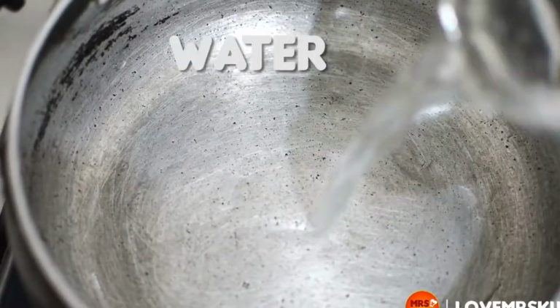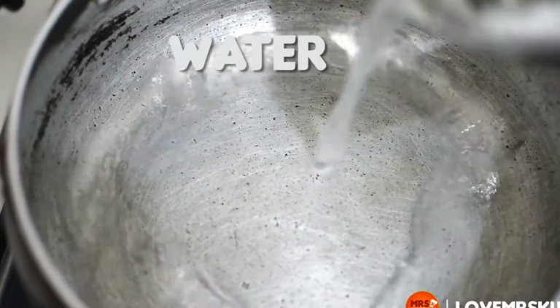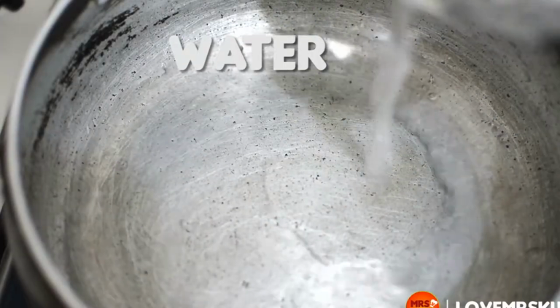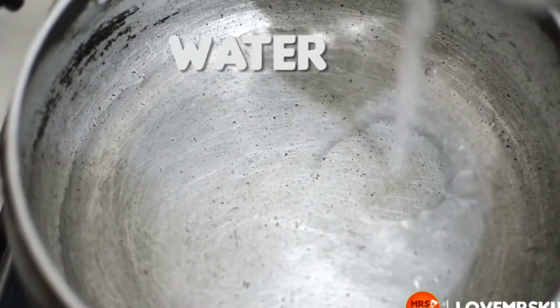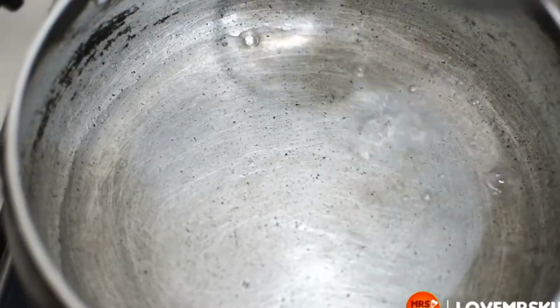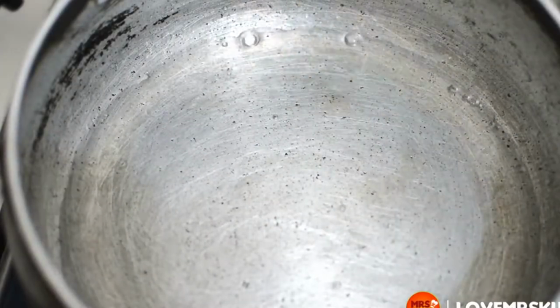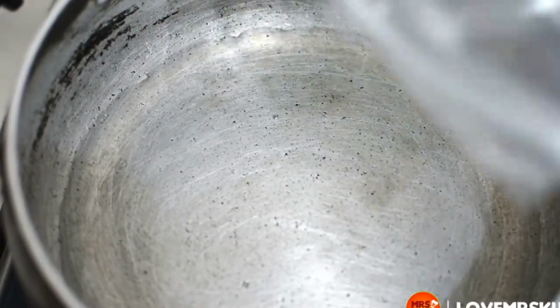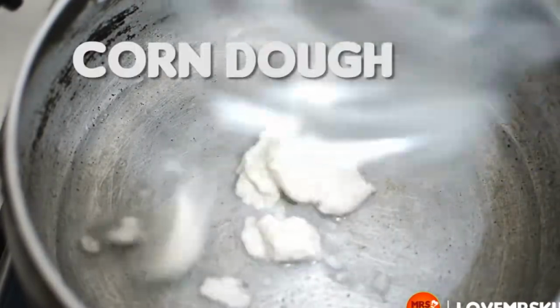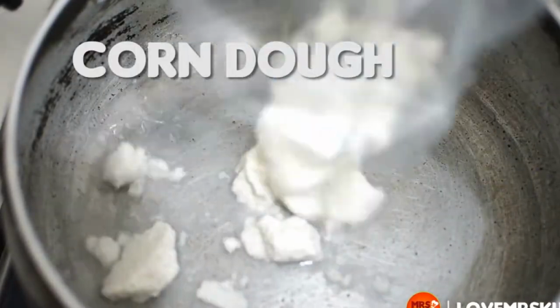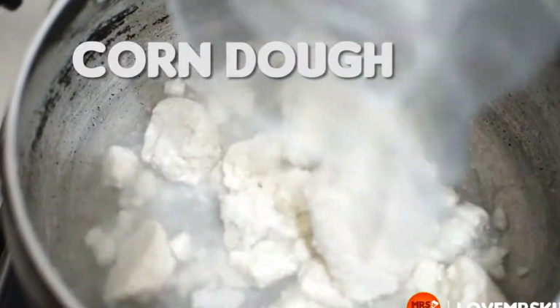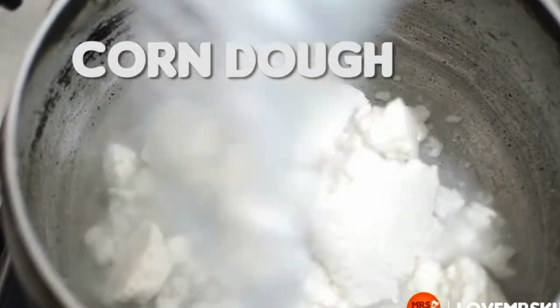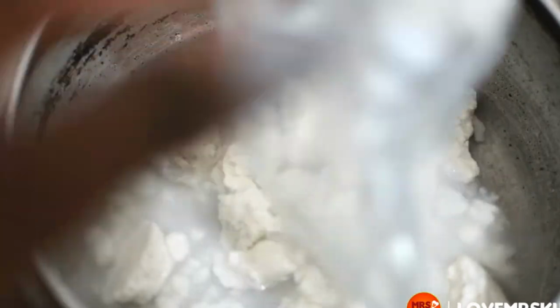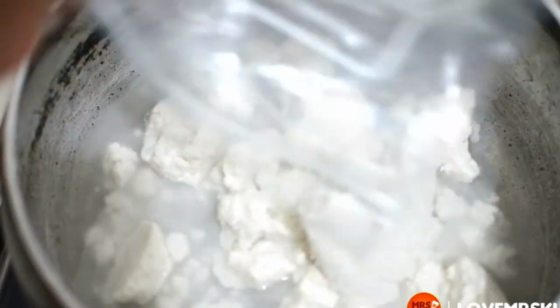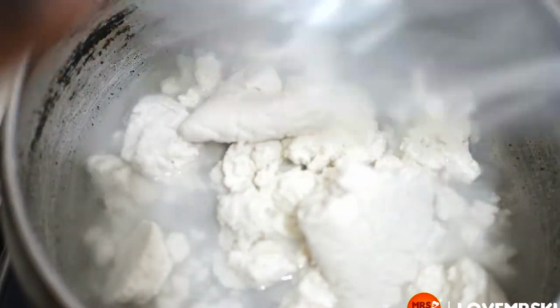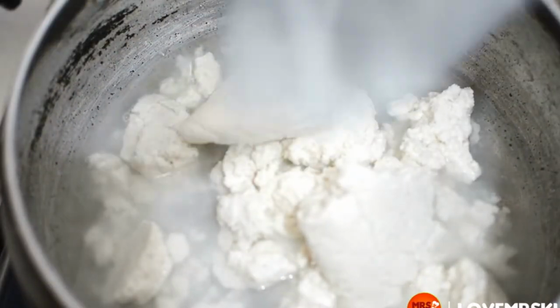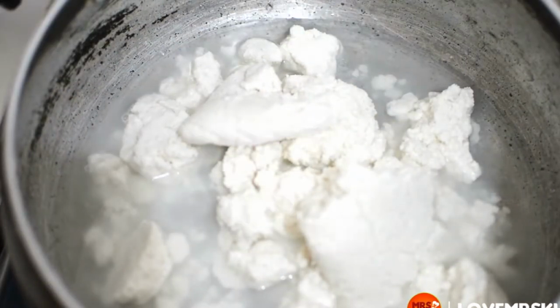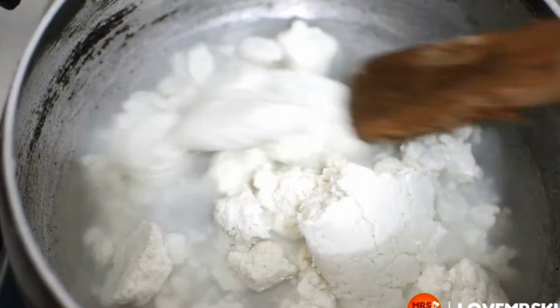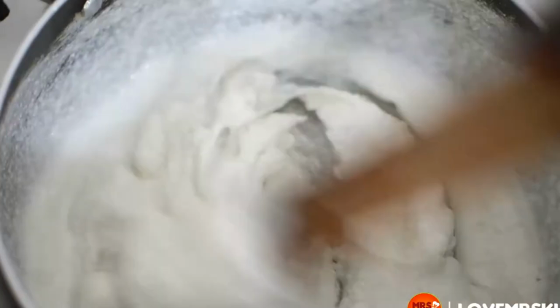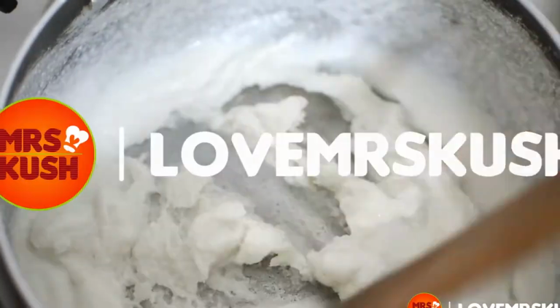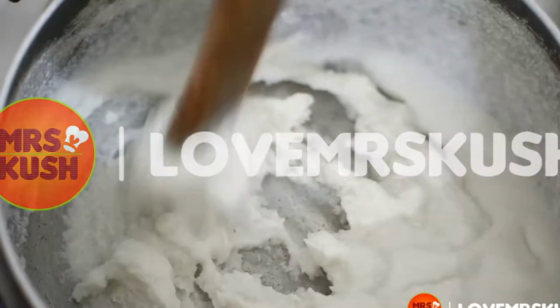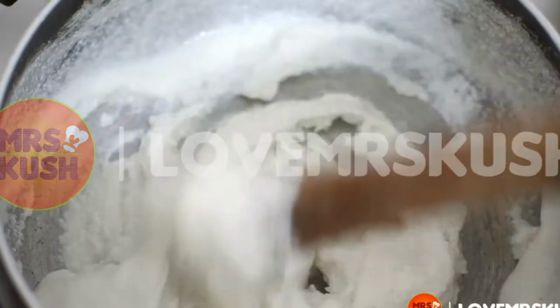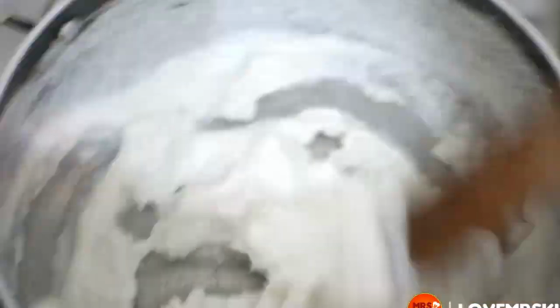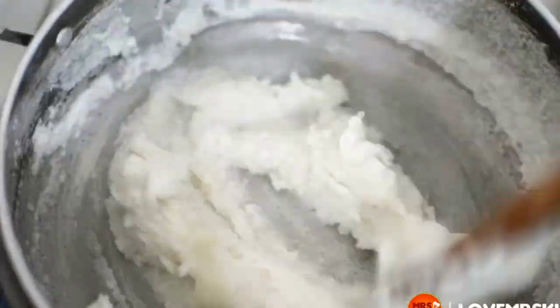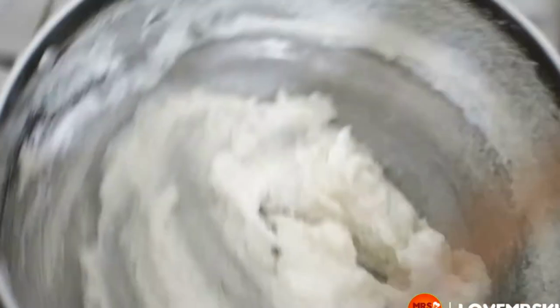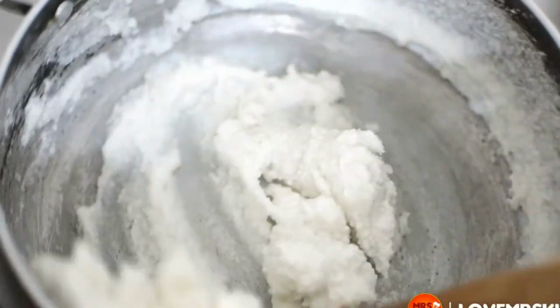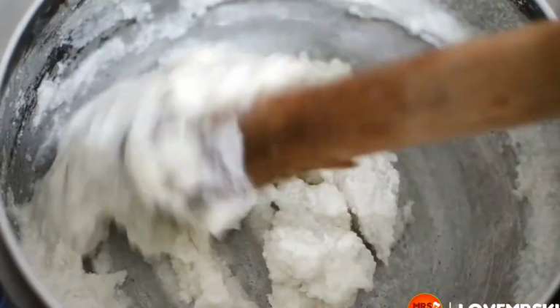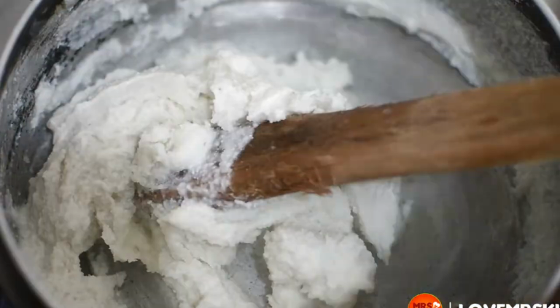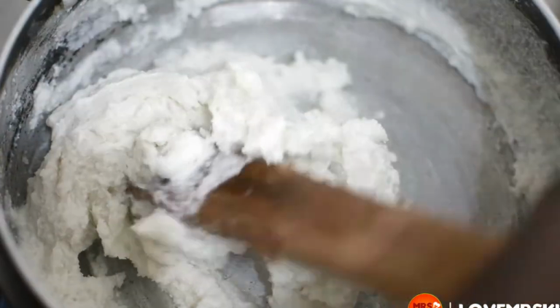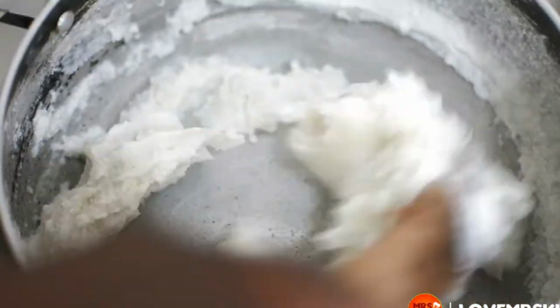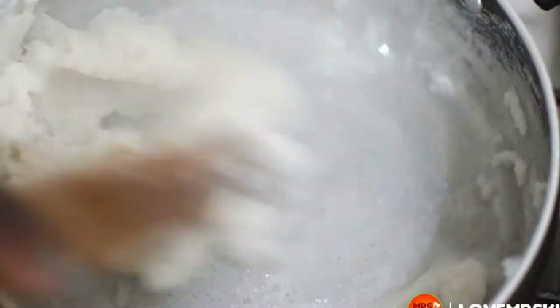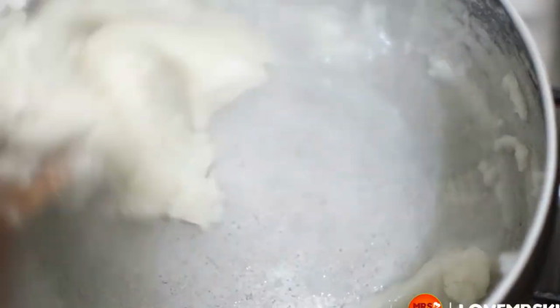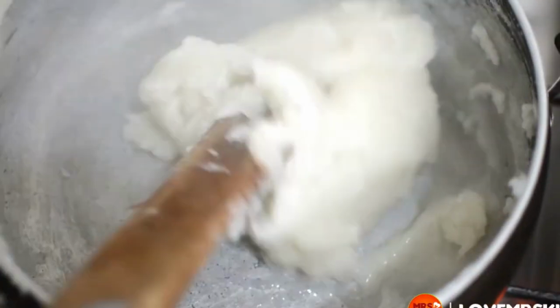In a pot, pour in some water over low heat and add your corn dough into the pot. Mix together till you get a smooth paste and continue stirring over low heat till you get to the consistency that you like.